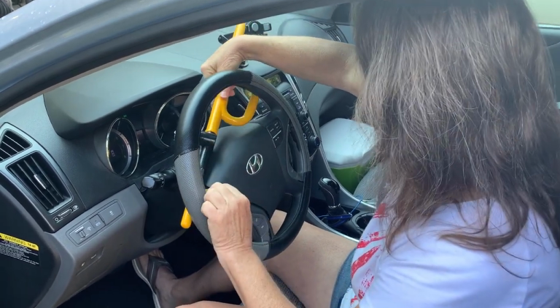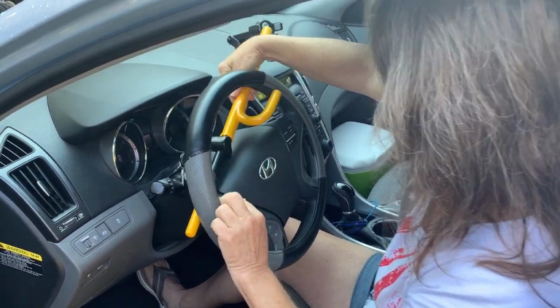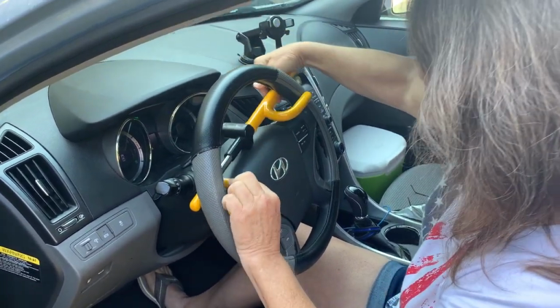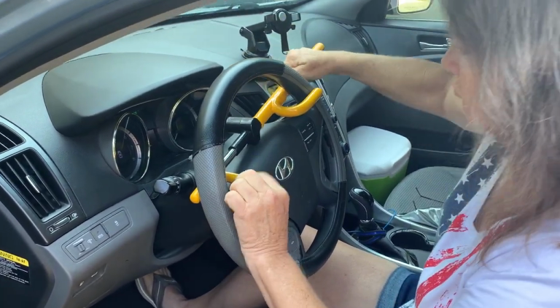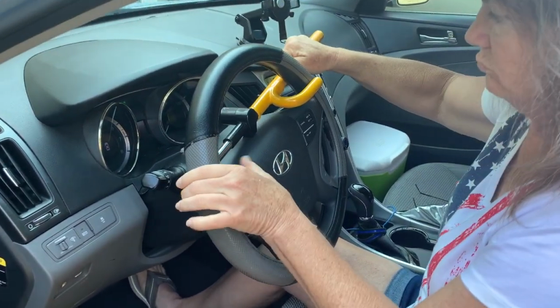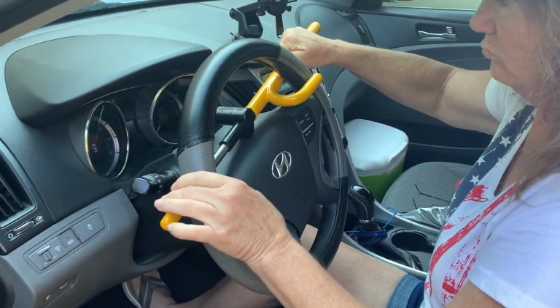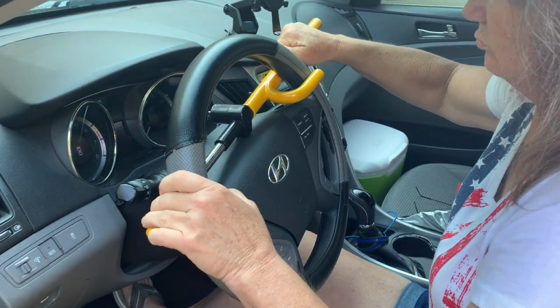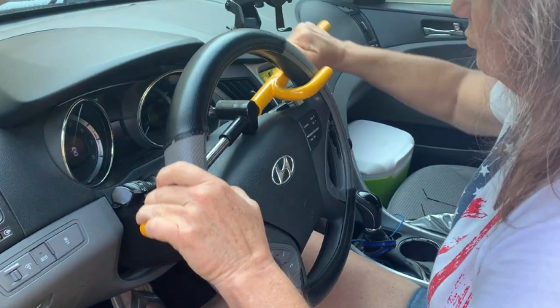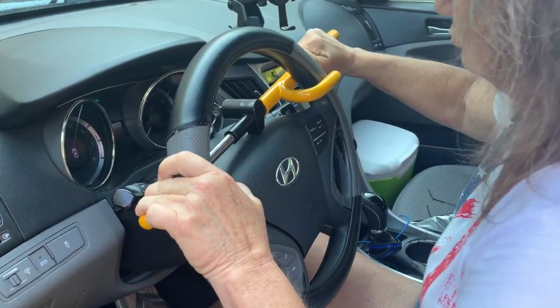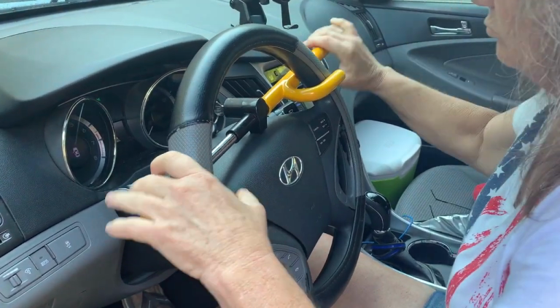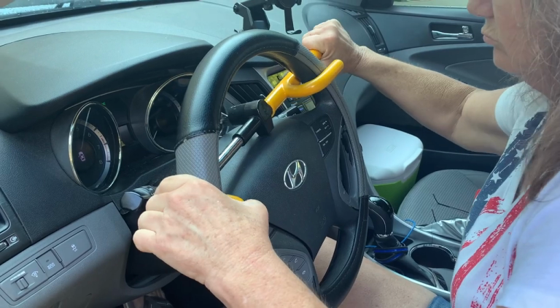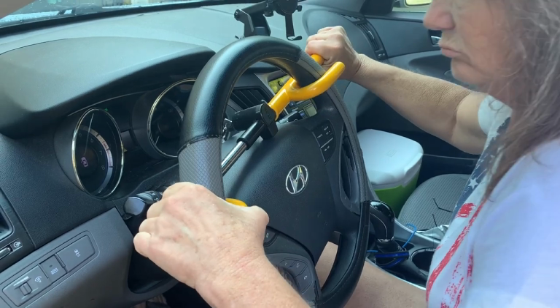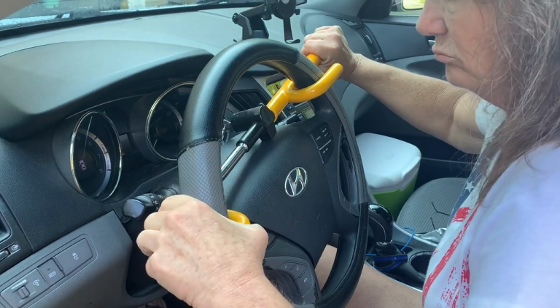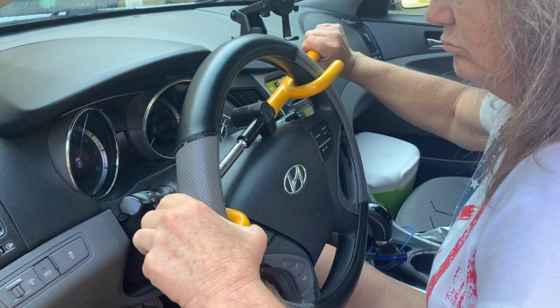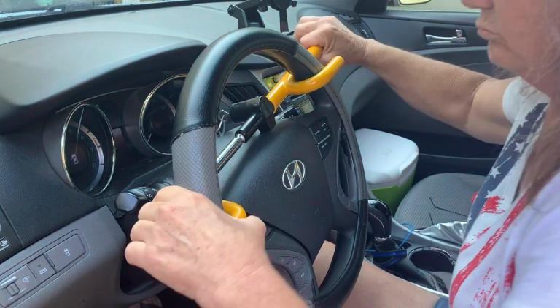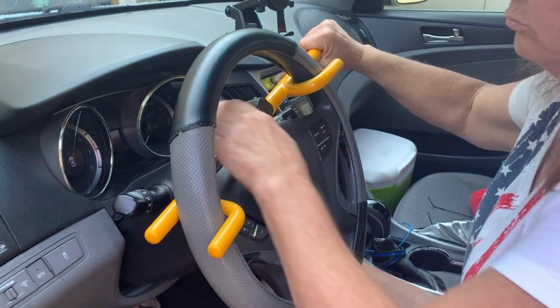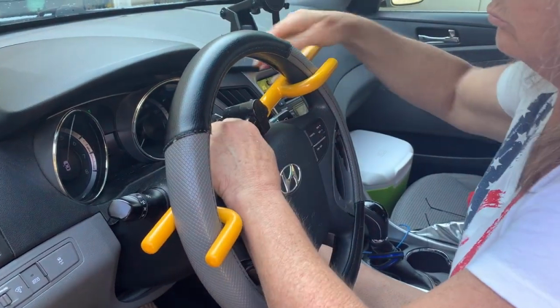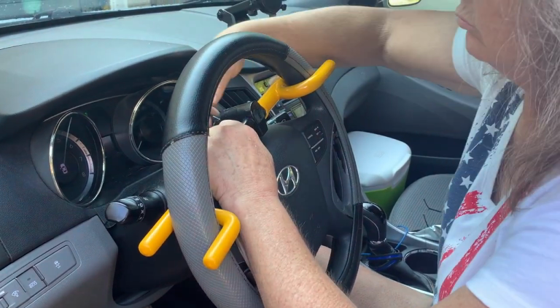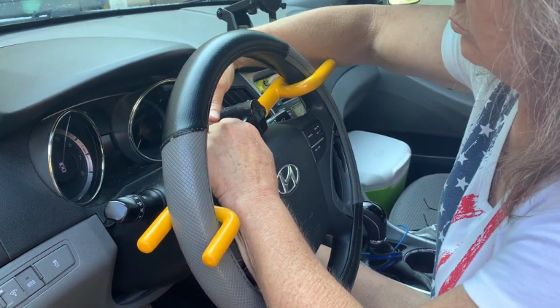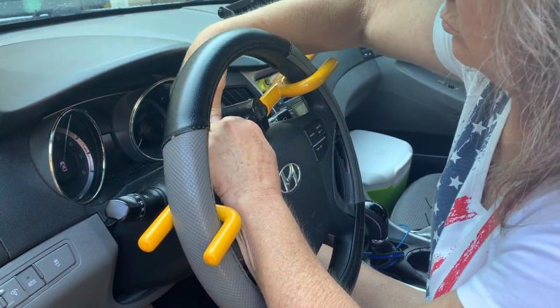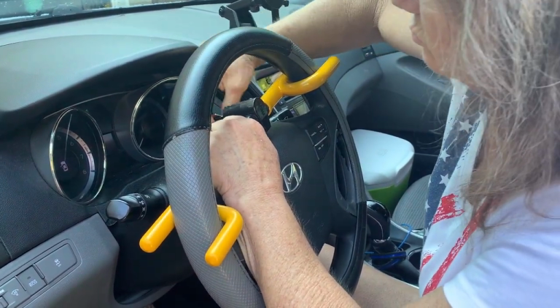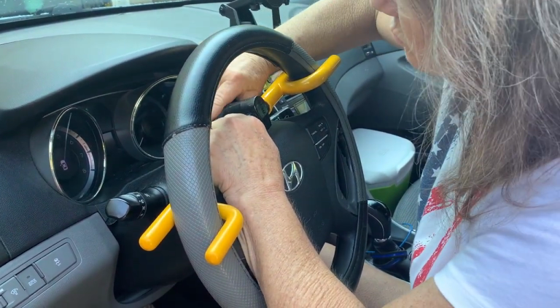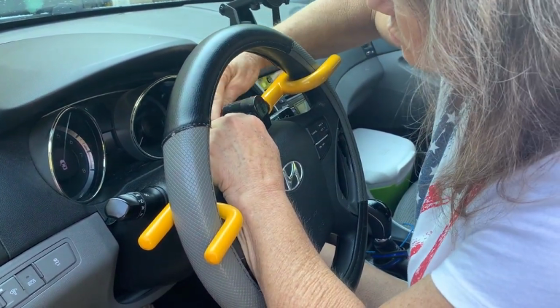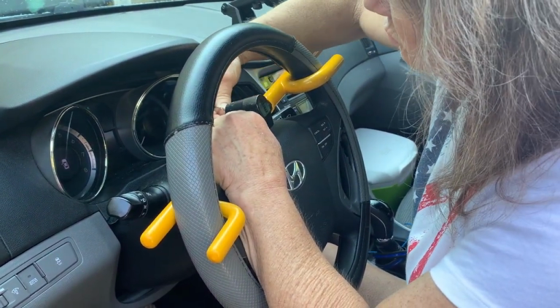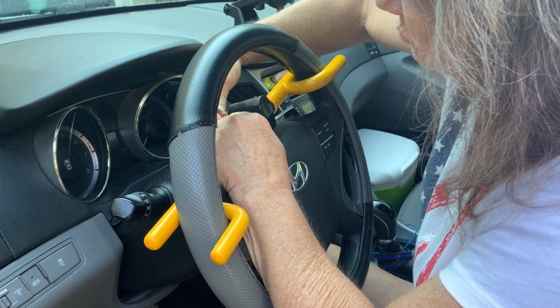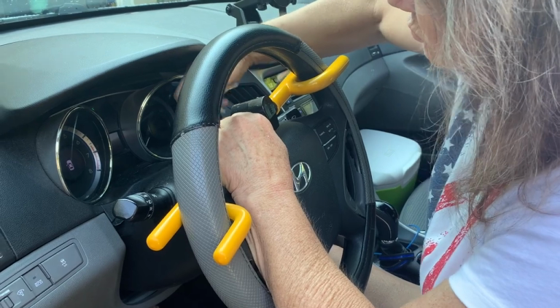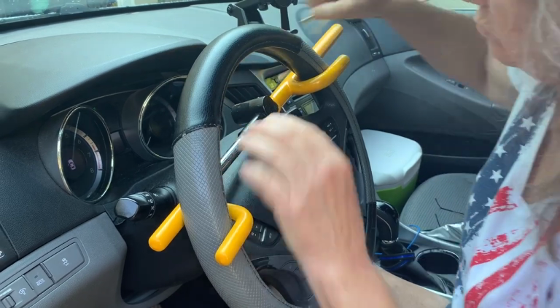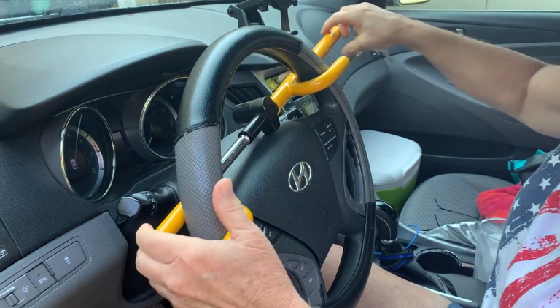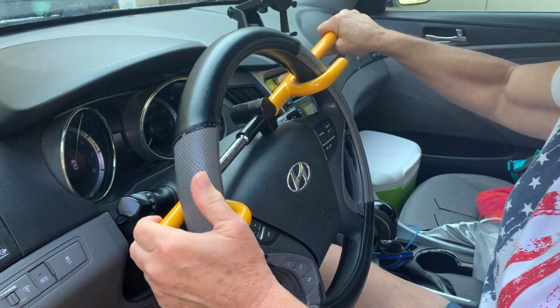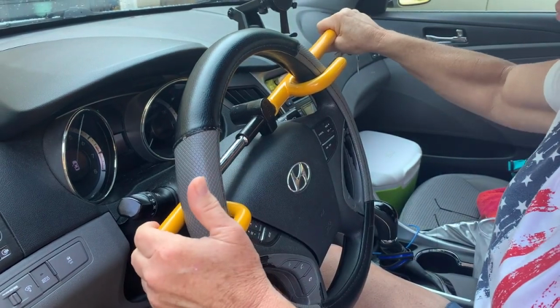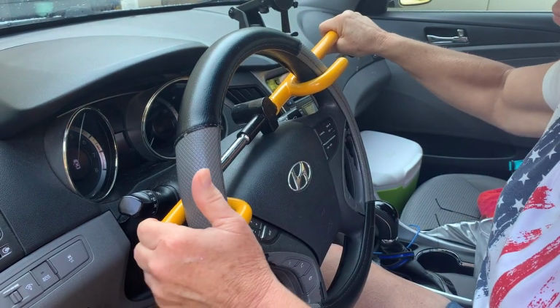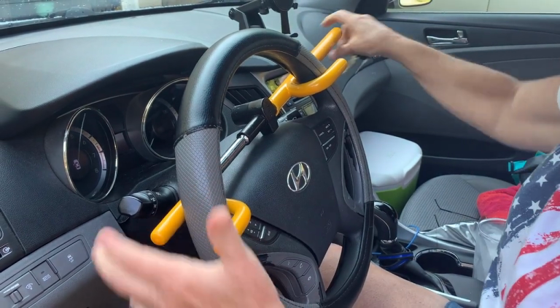We also like to face the key entry towards the dash to make it even harder for someone to pick that lock if they gain entrance to your car.